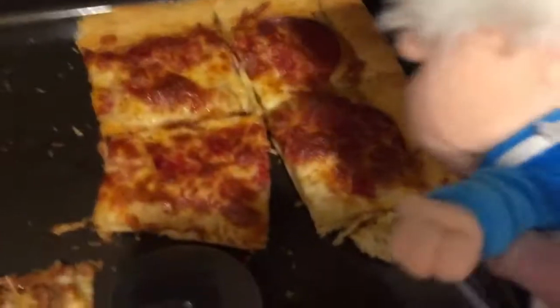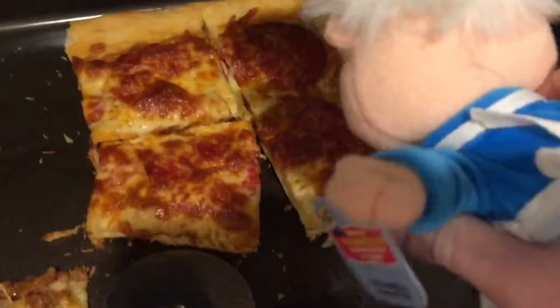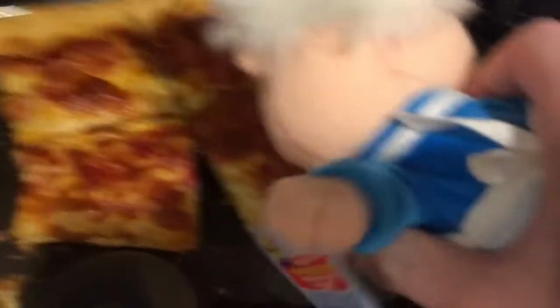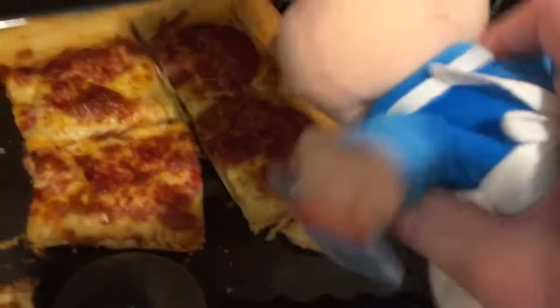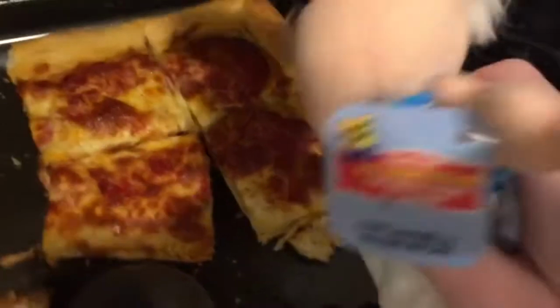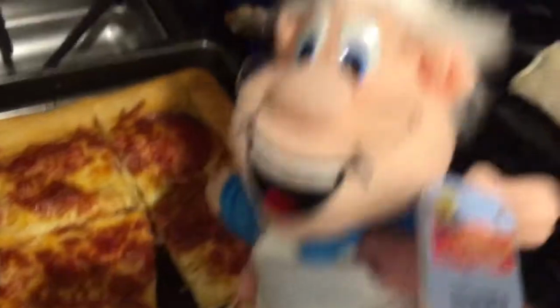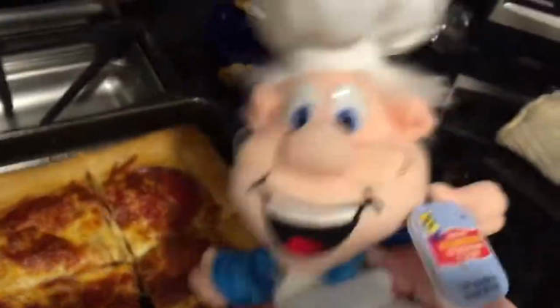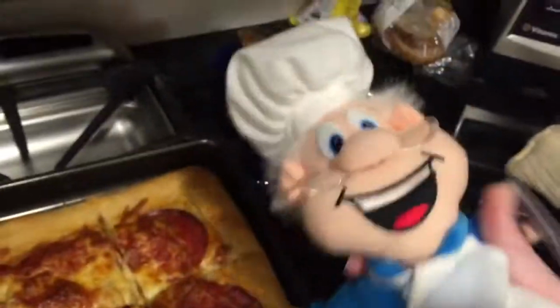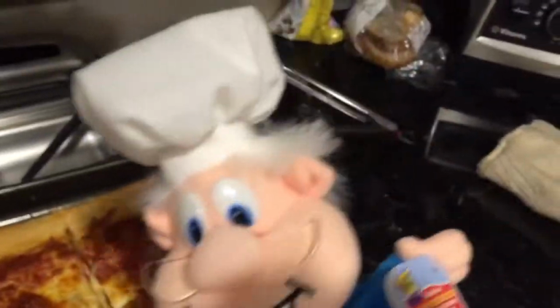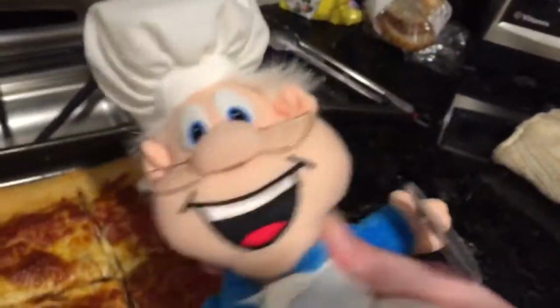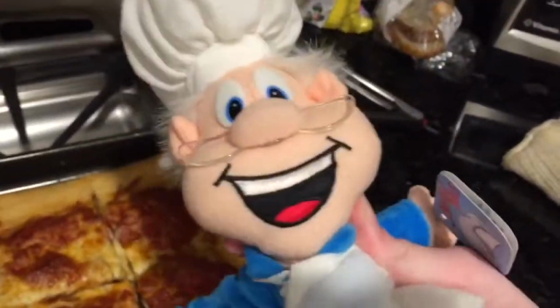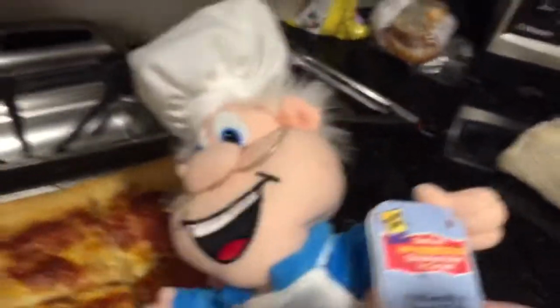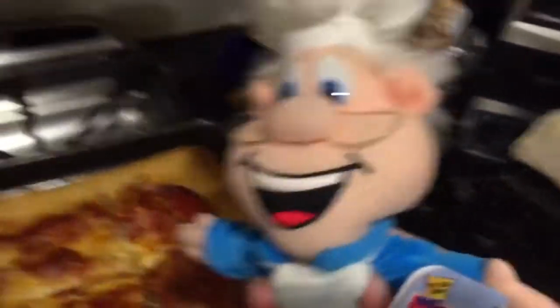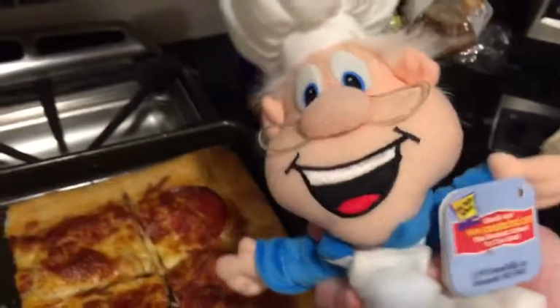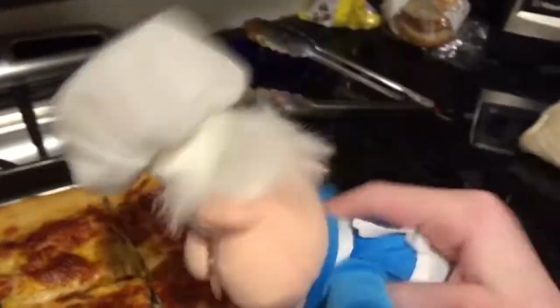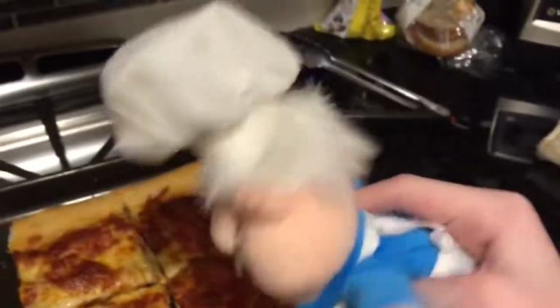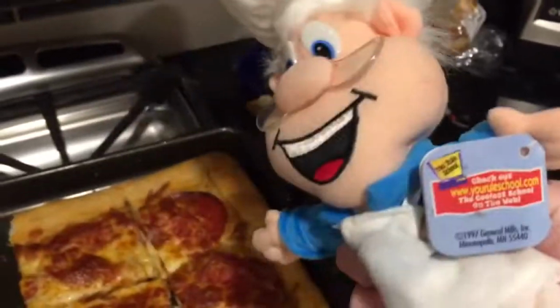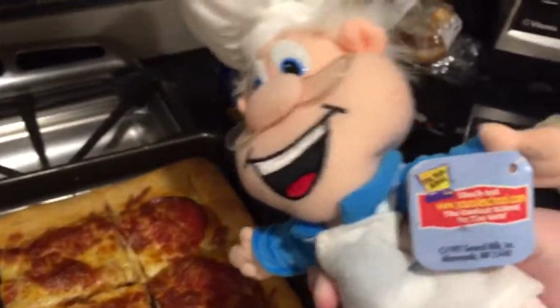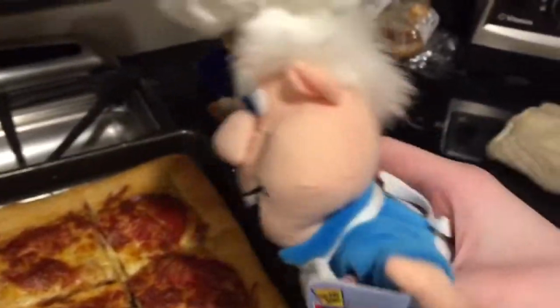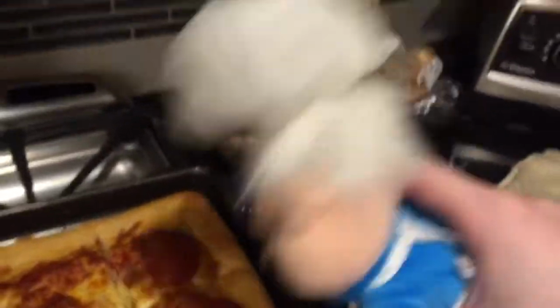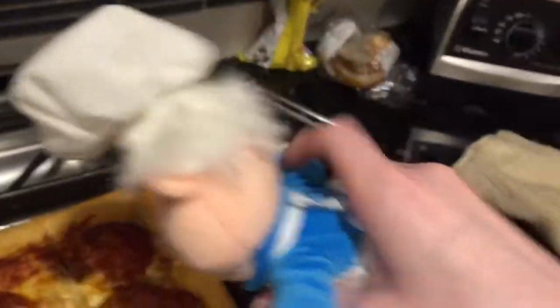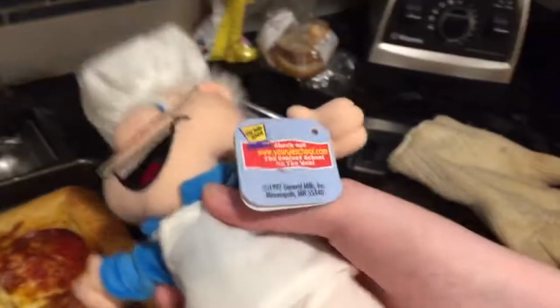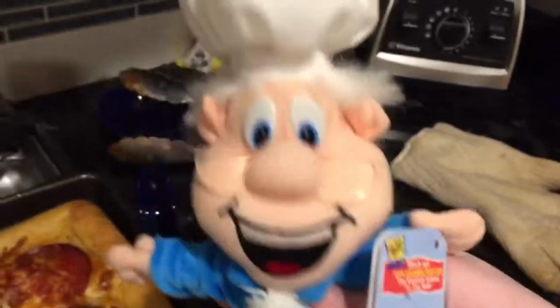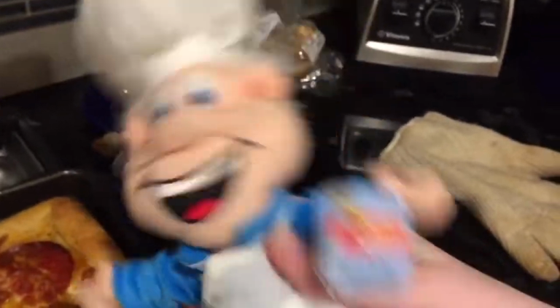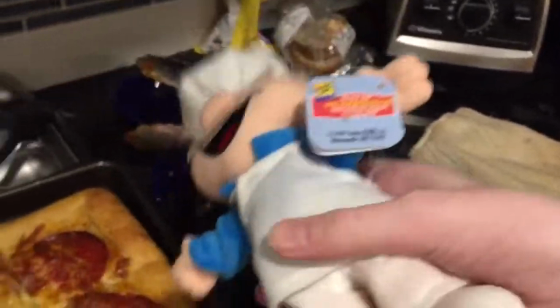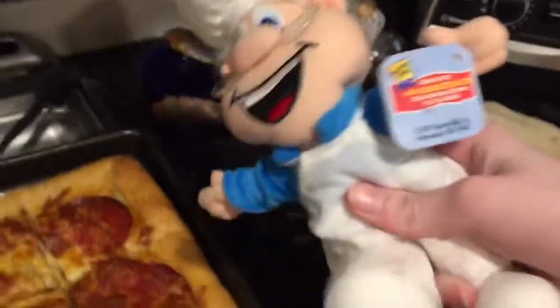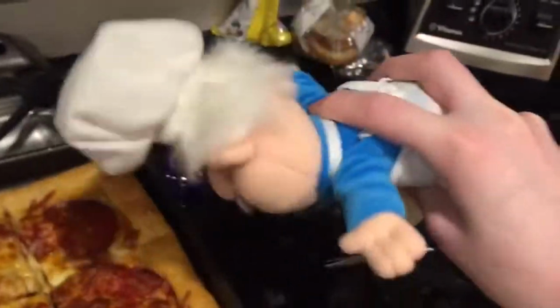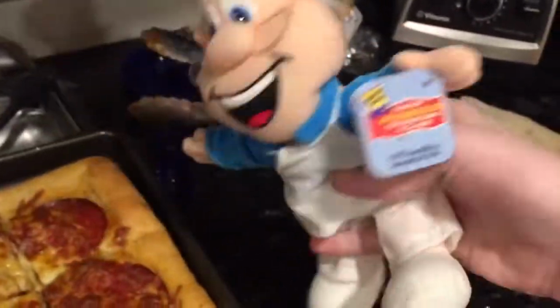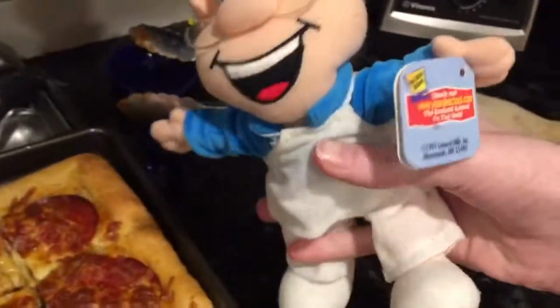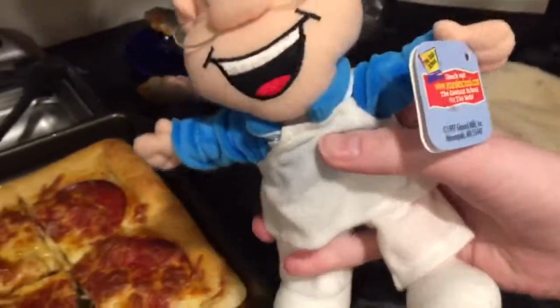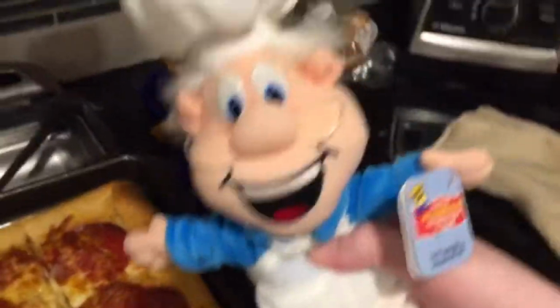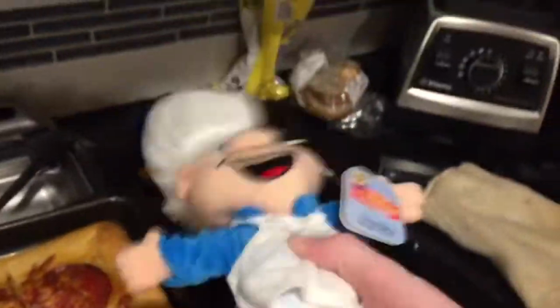This pizza is delicious. Hello, kids. I am the baker guy from the Cinnamon Toast Crunch box, and I'm going to show you how to make Cinnamon Toast Crunch.